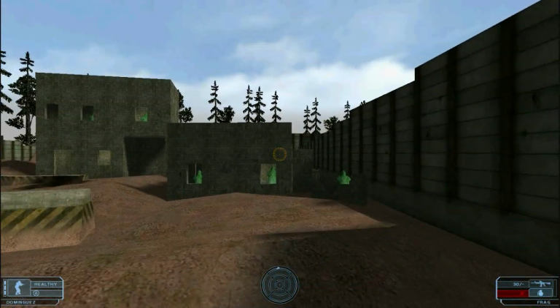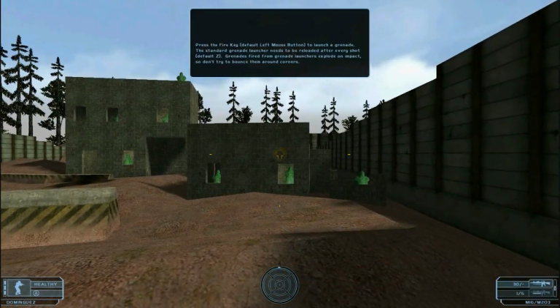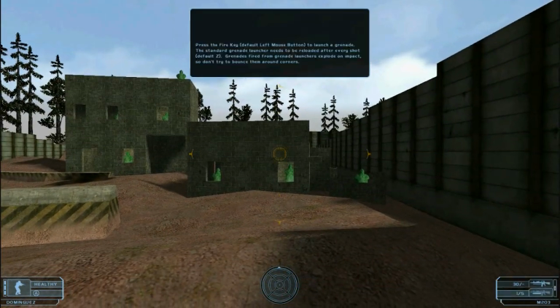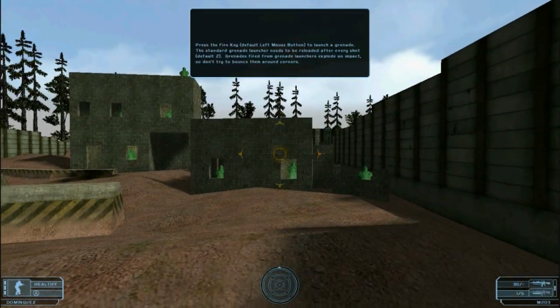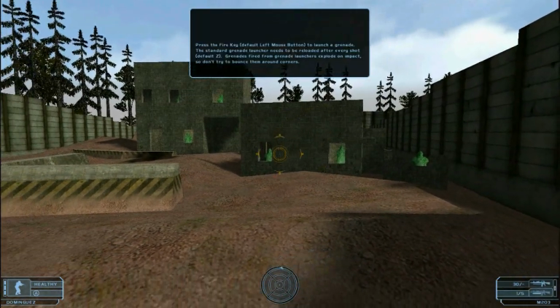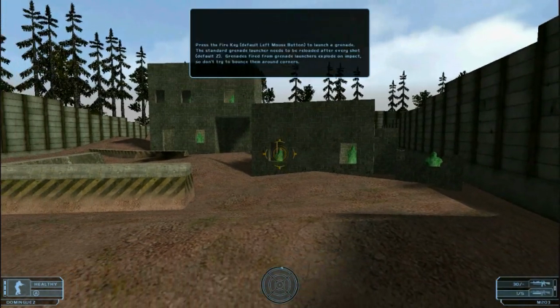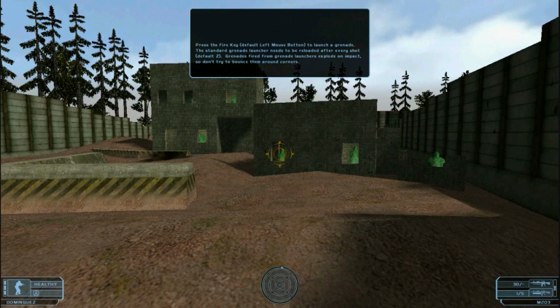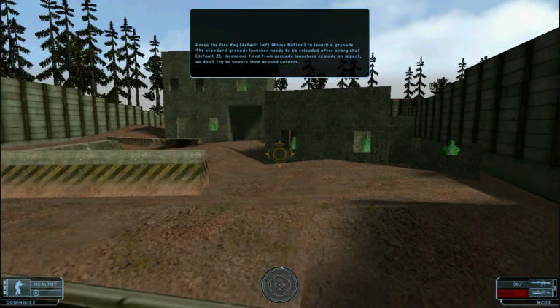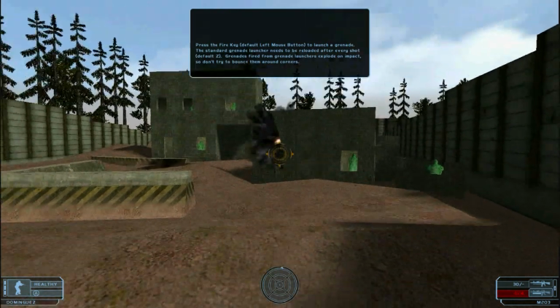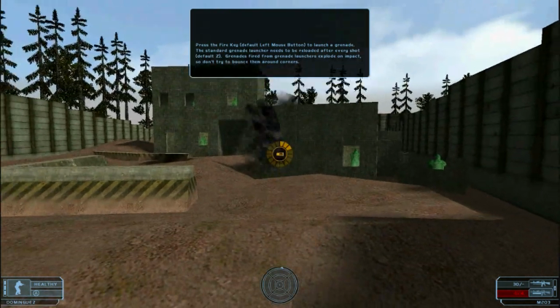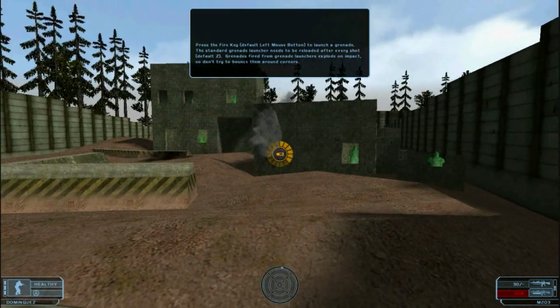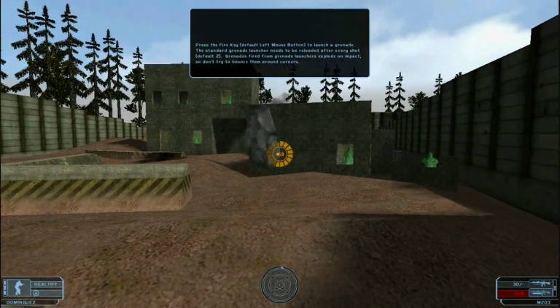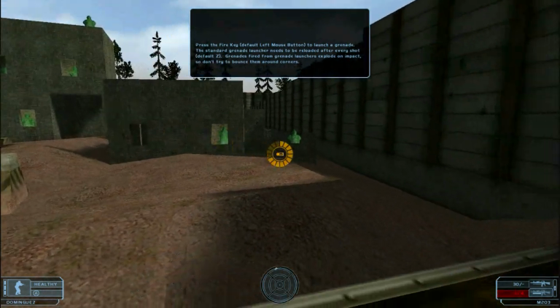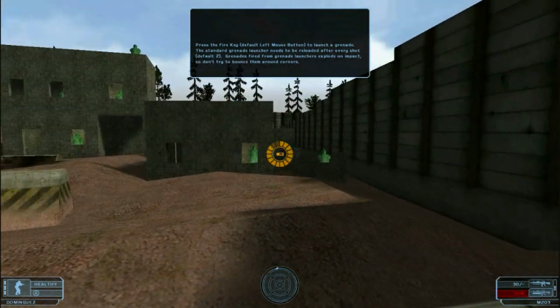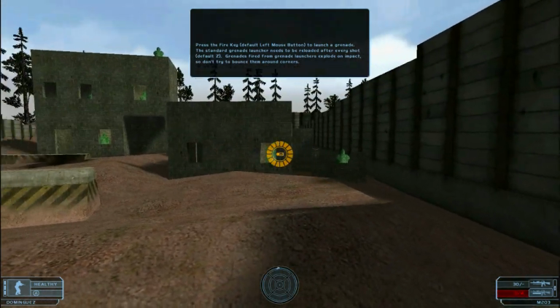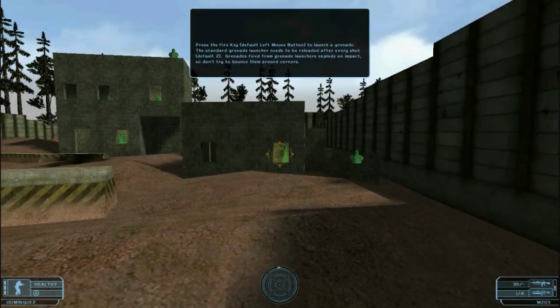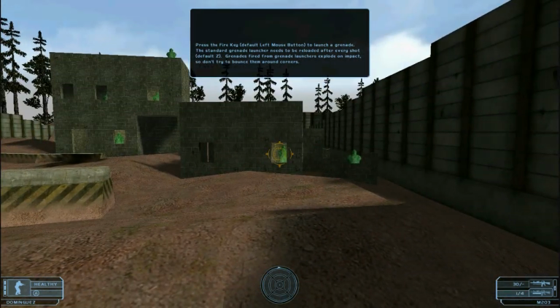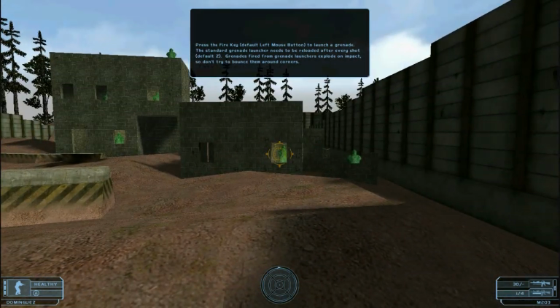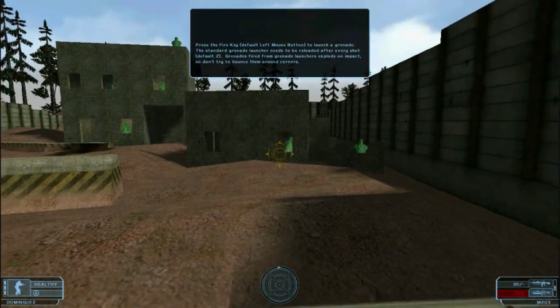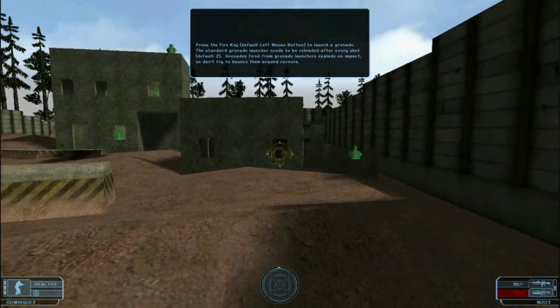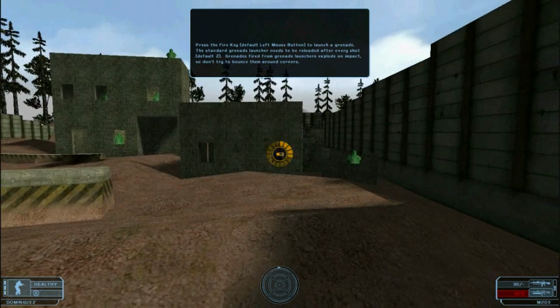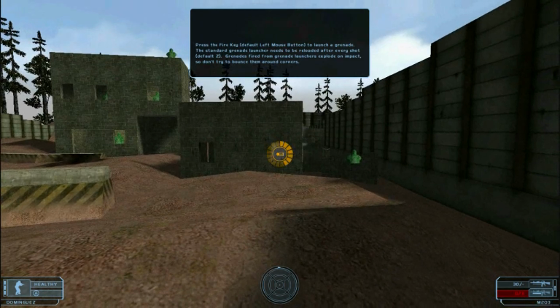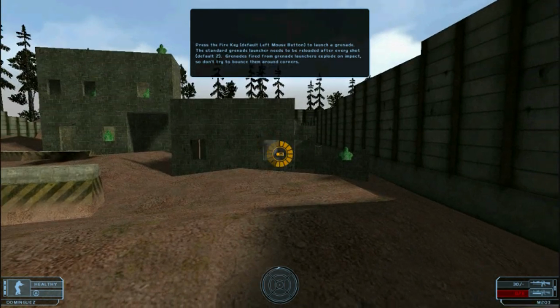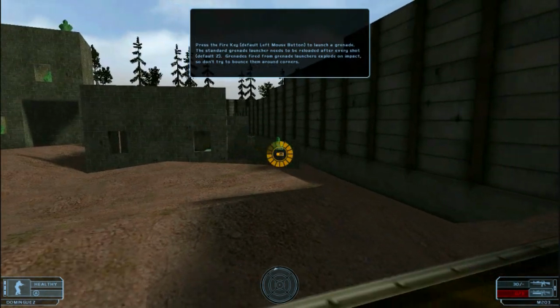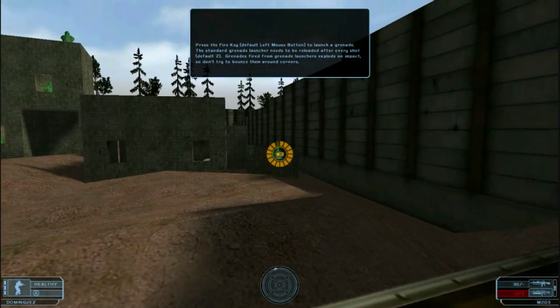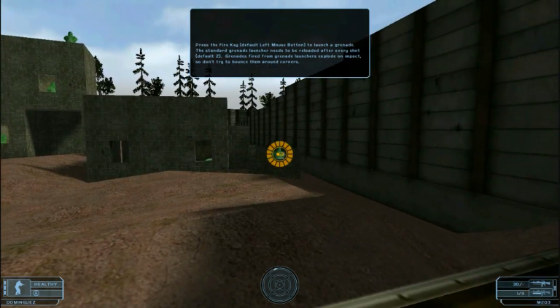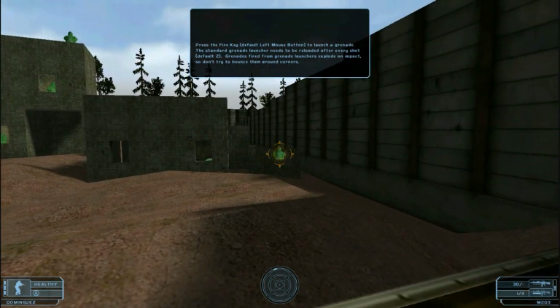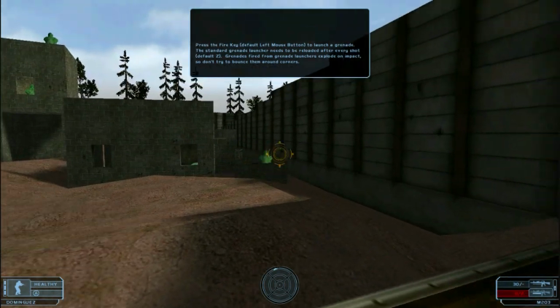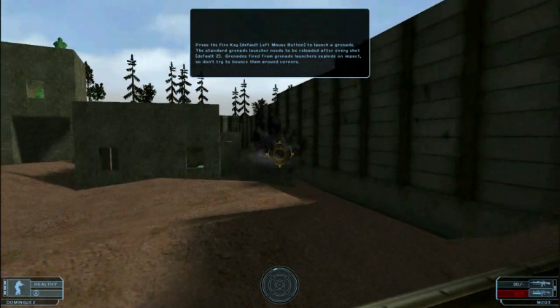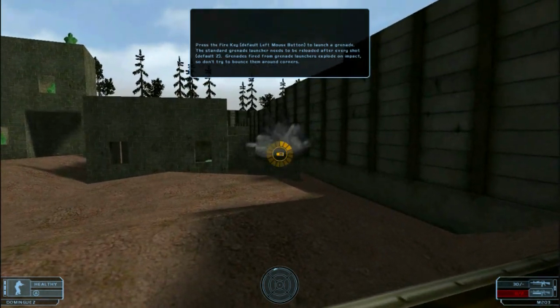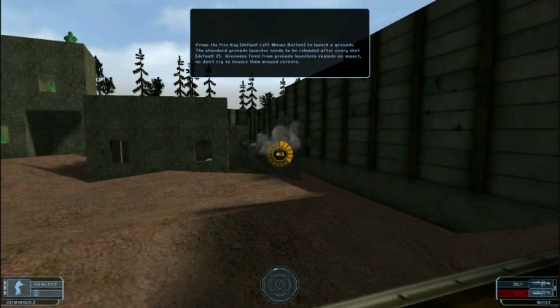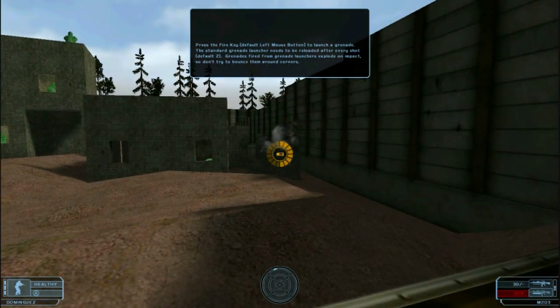Press the fire key to launch a grenade from the grenade launcher. The standard grenade launcher needs to be reloaded after every shot. Grenades fired from grenade launchers explode on impact, so don't try to bounce them around corners.